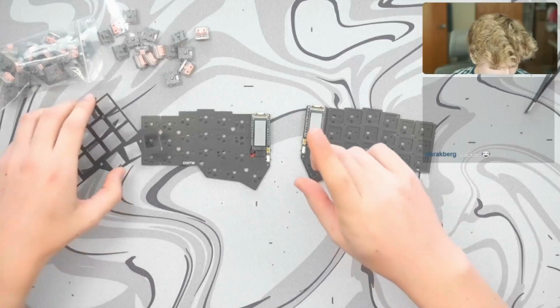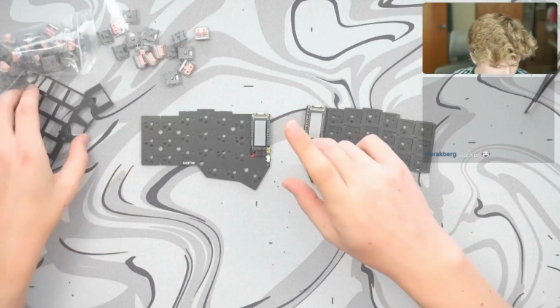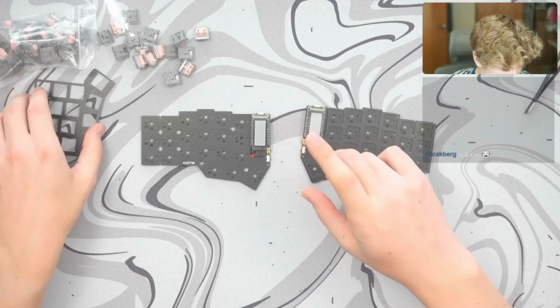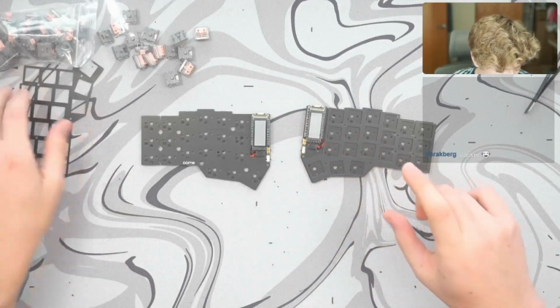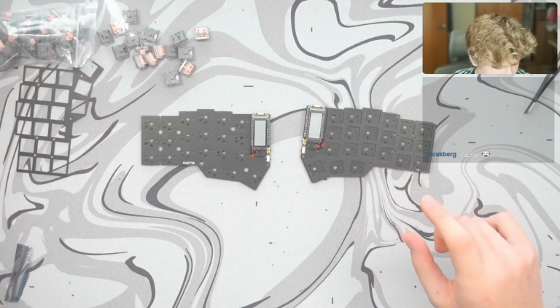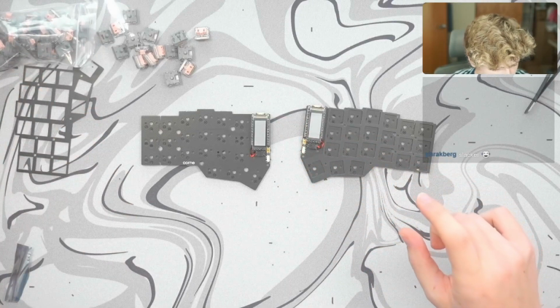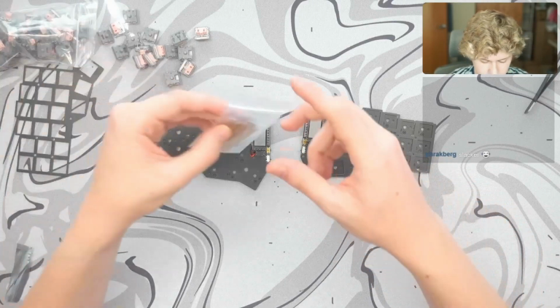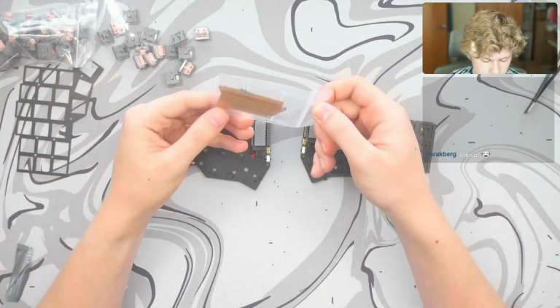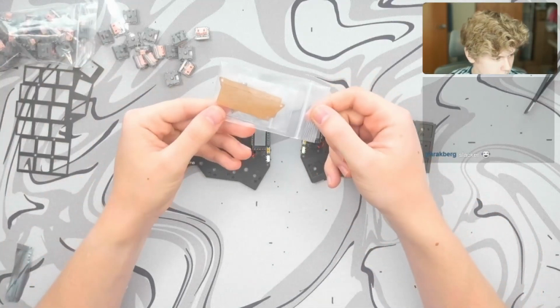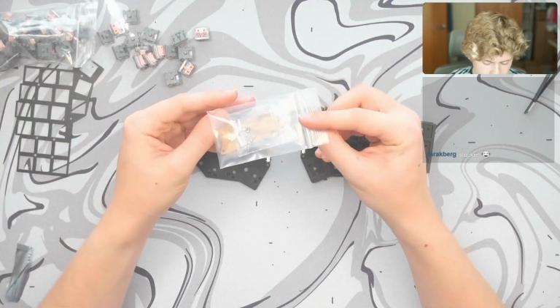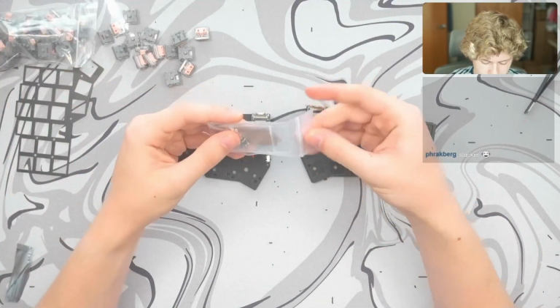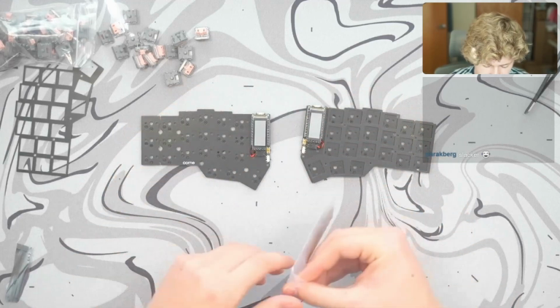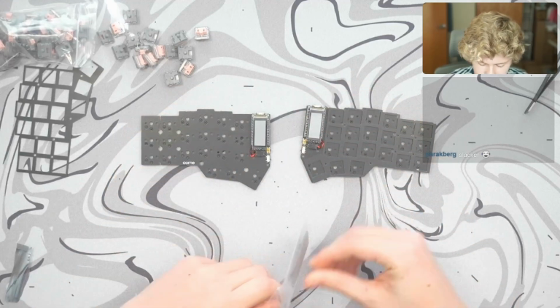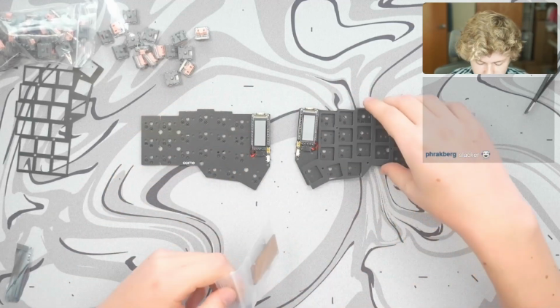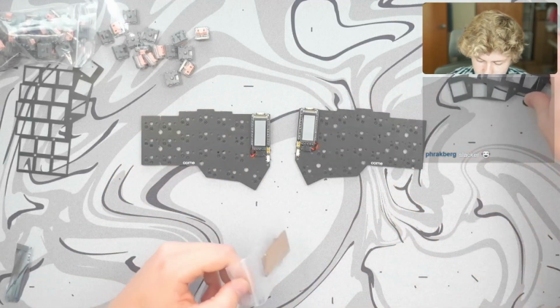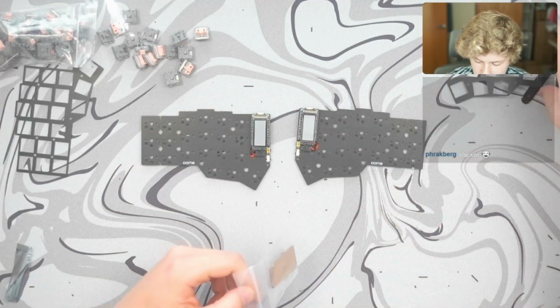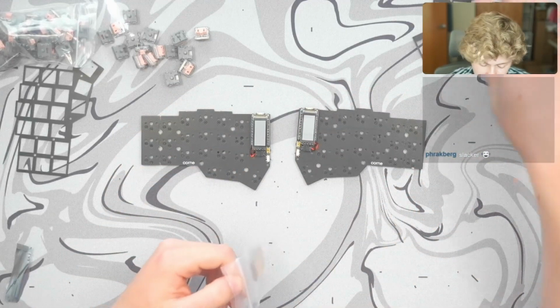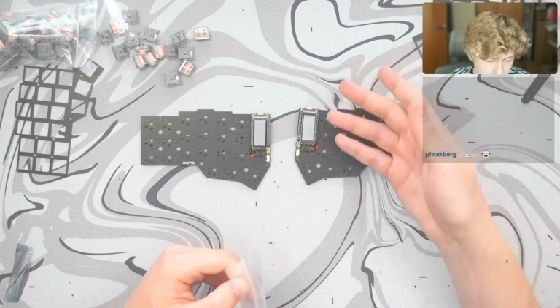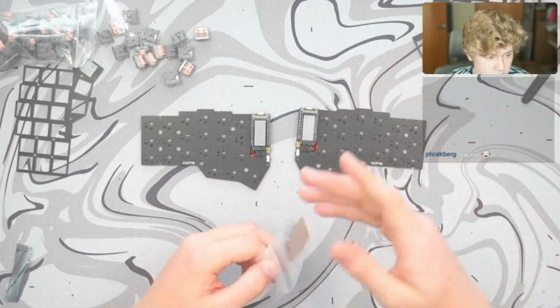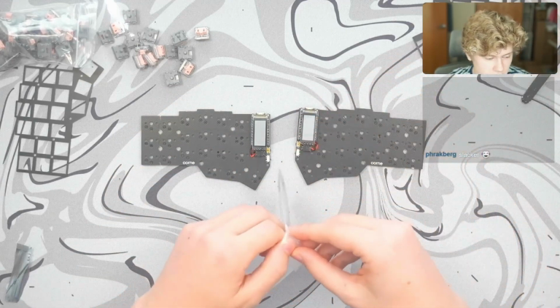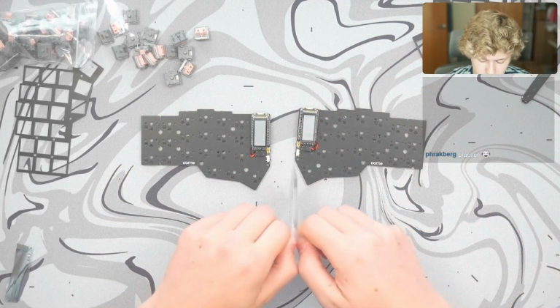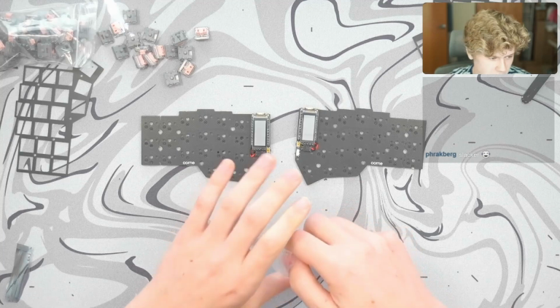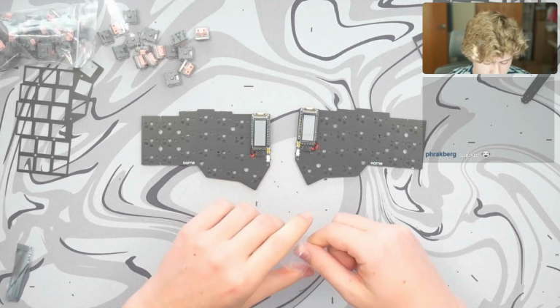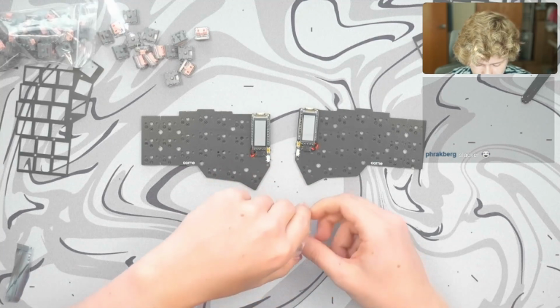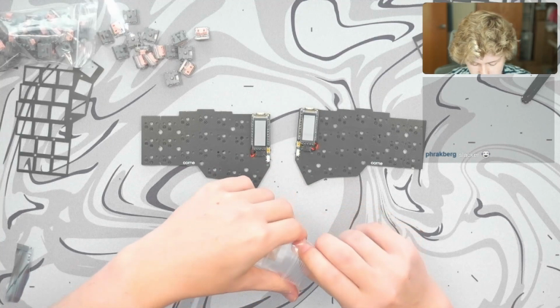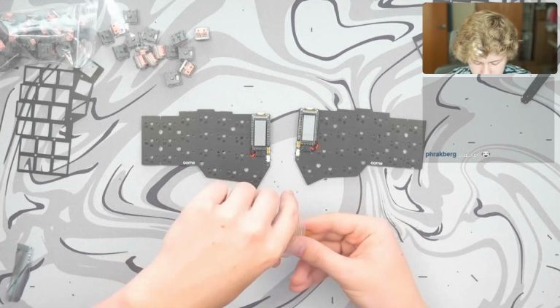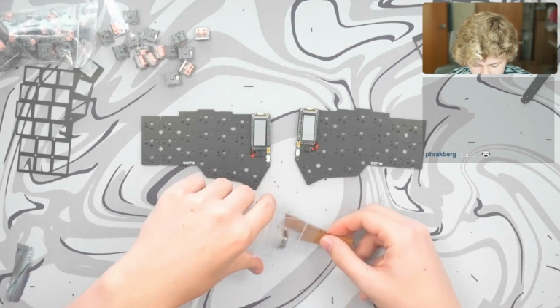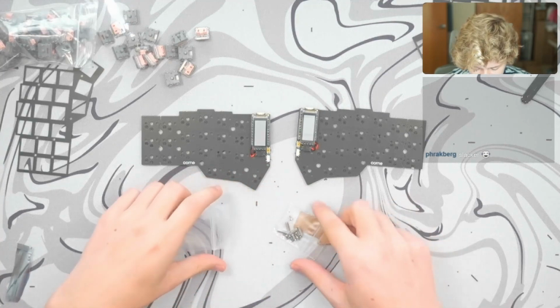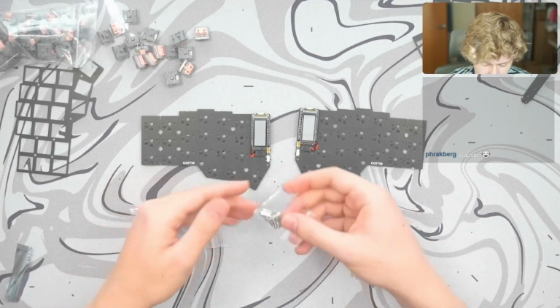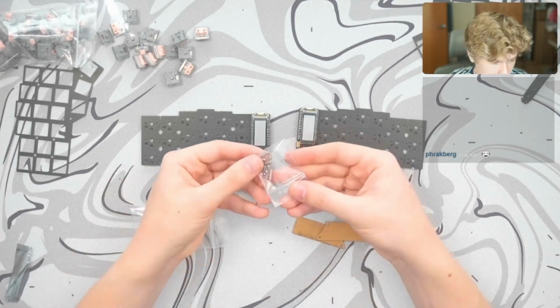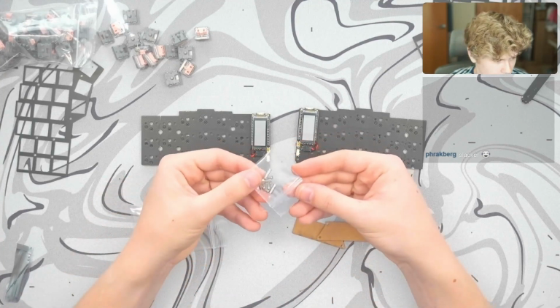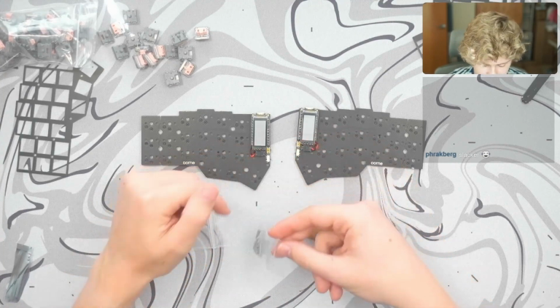Let's do the display covers. This is often sometimes easier to do. You can do it either way — you can either do switches and then these, or you can do the display covers first. The display covers first might be a little bit easier to install your hardware into here.